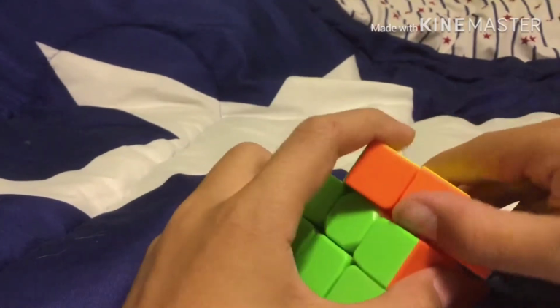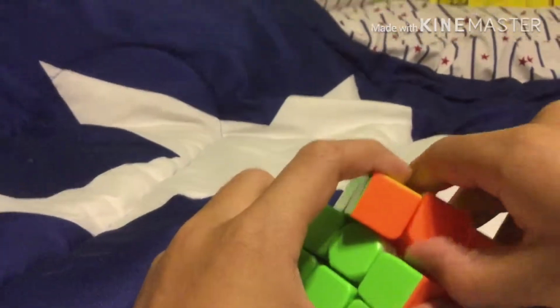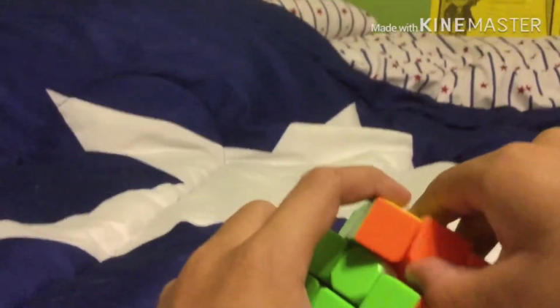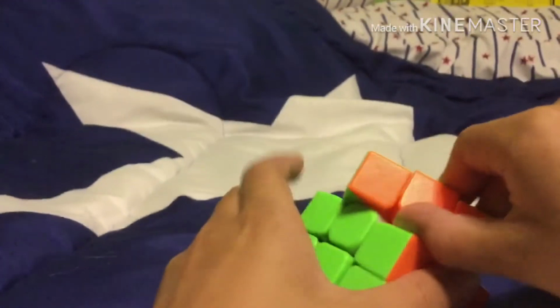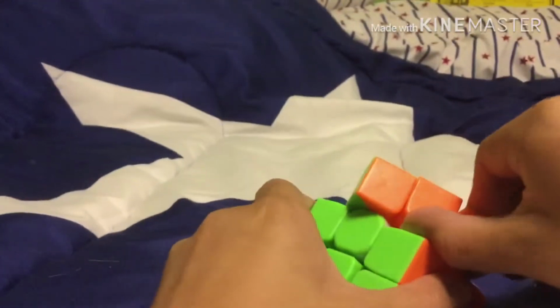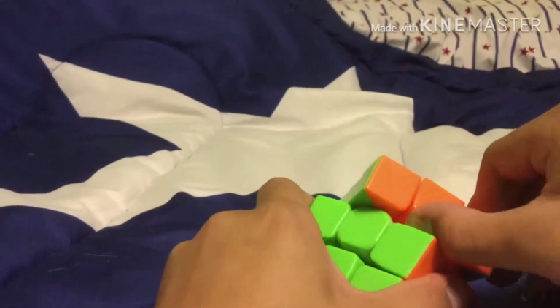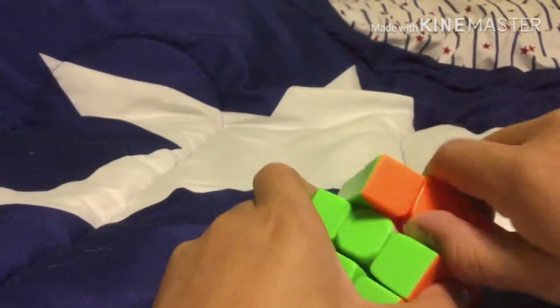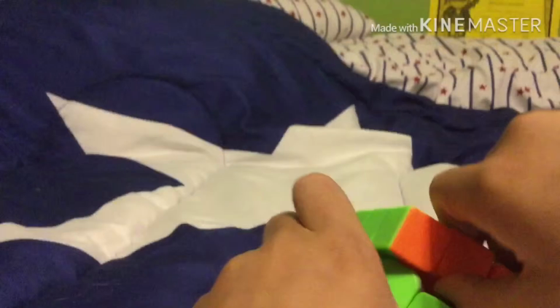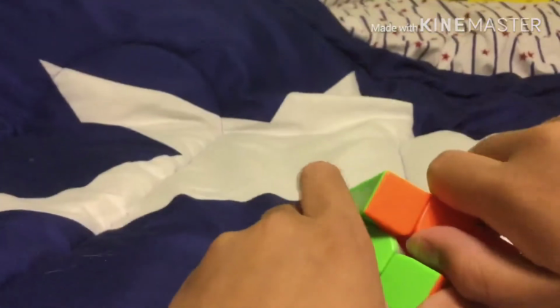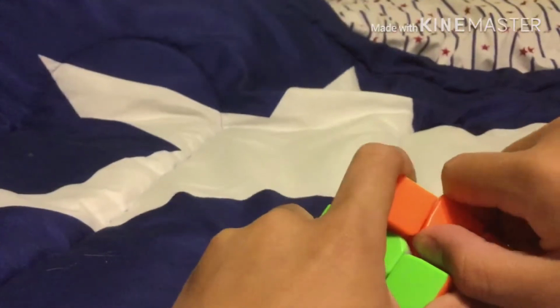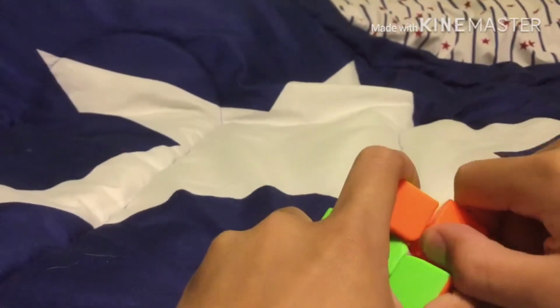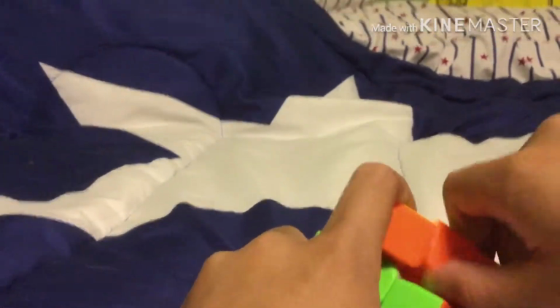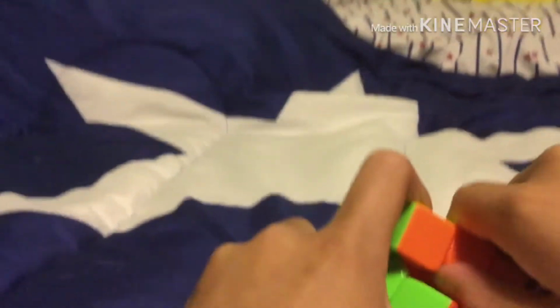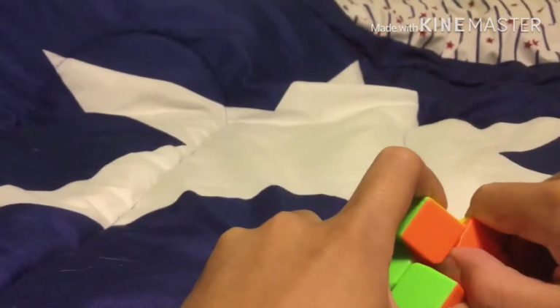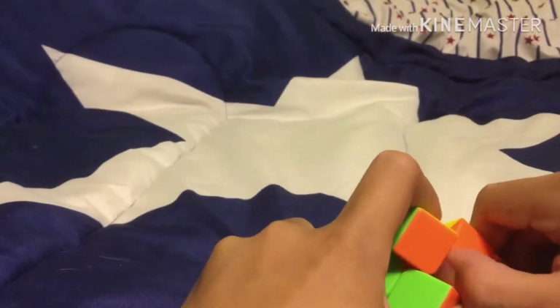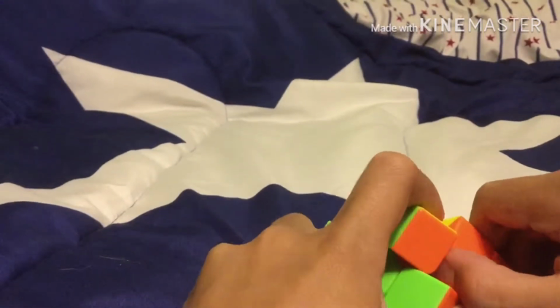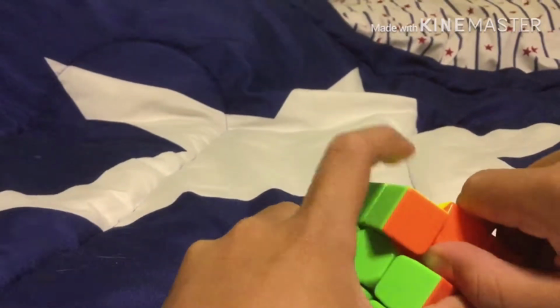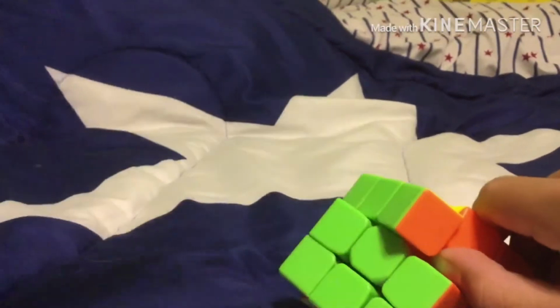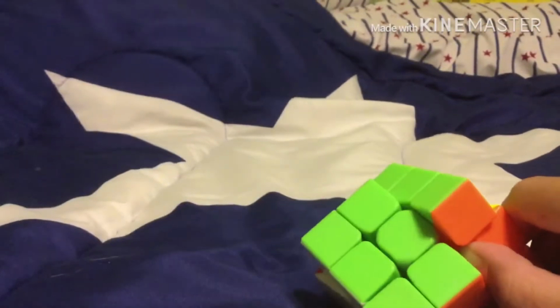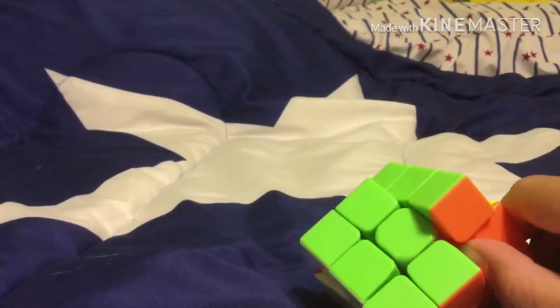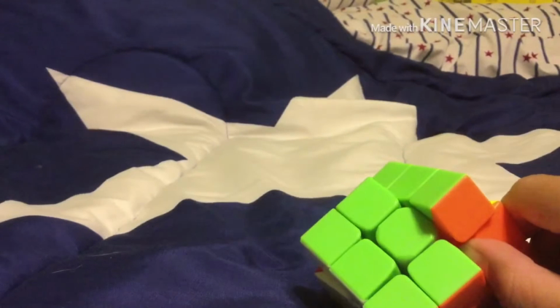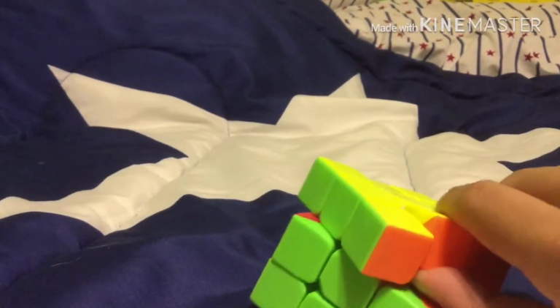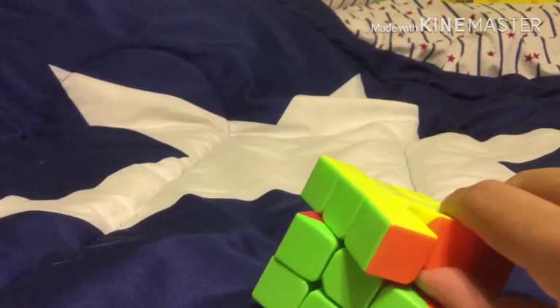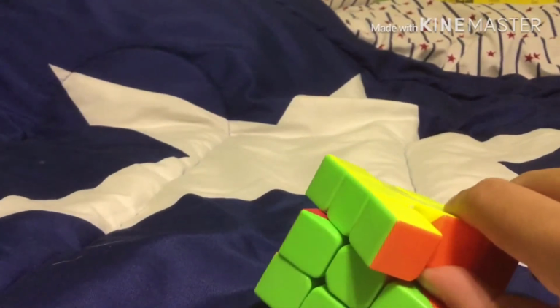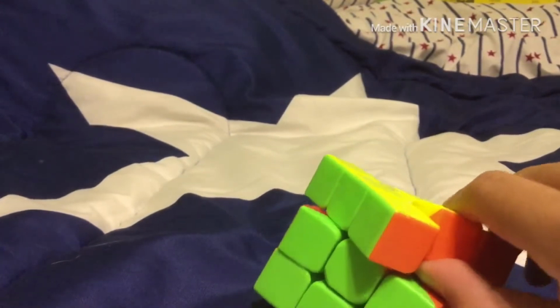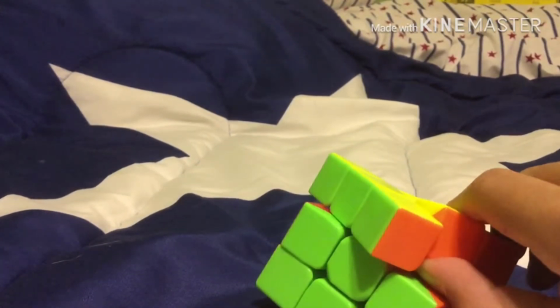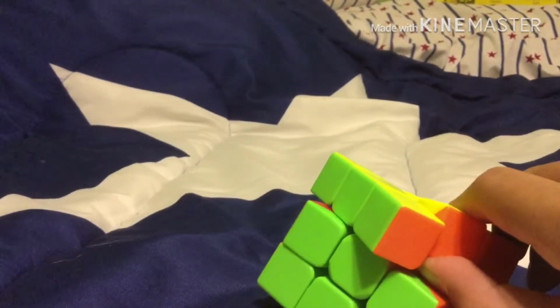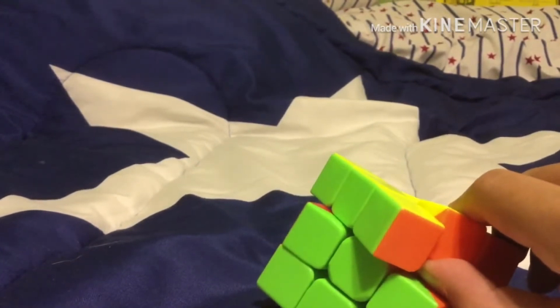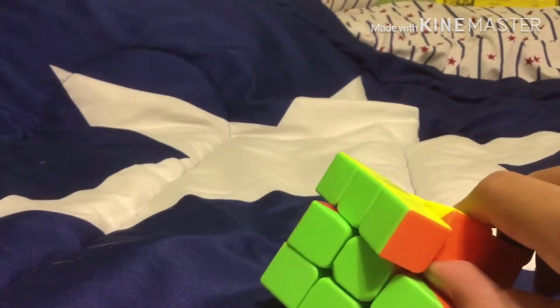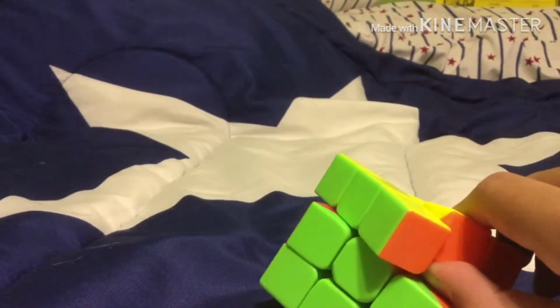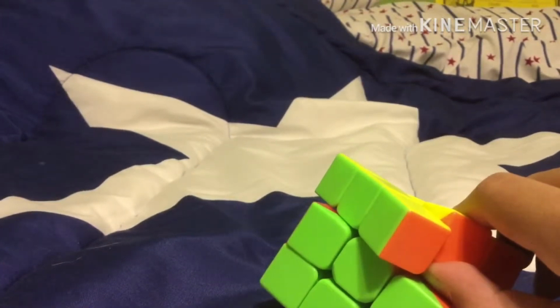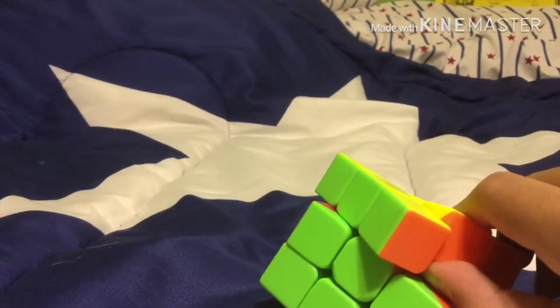Just stick your thumb under there, and put your finger, and then twist. I'll just cut off the video, and then cut to the part where I finish, okay? See you in a bit.